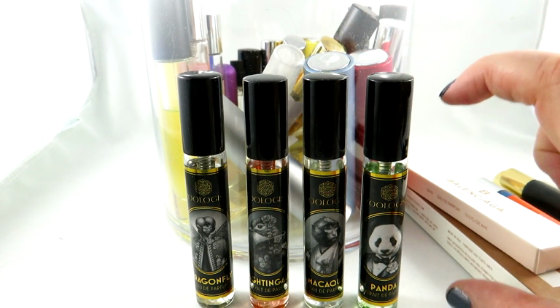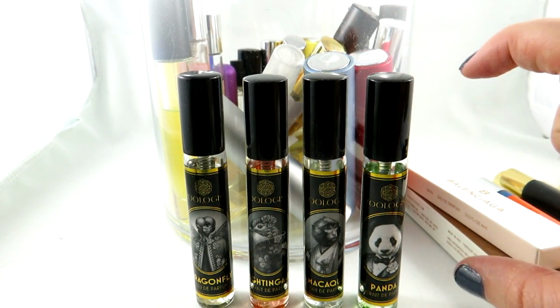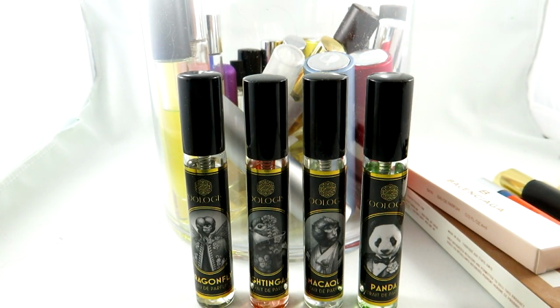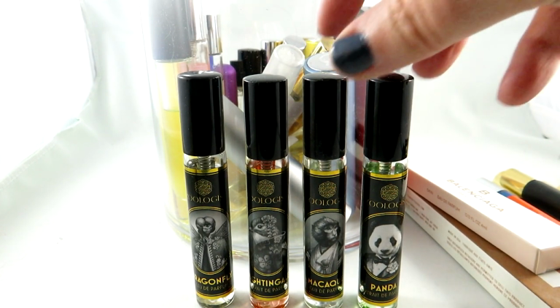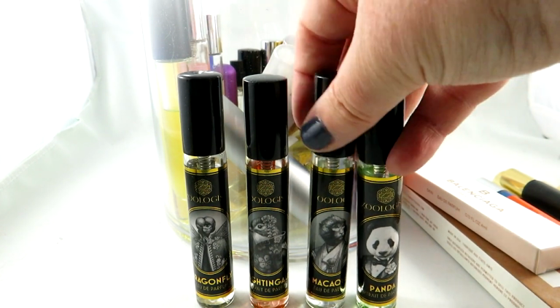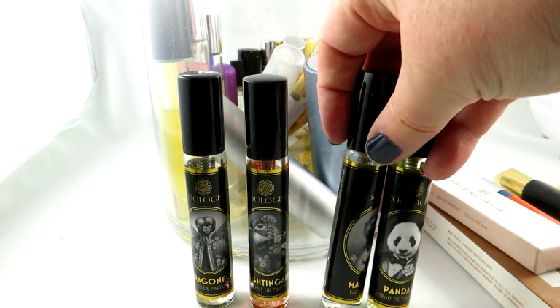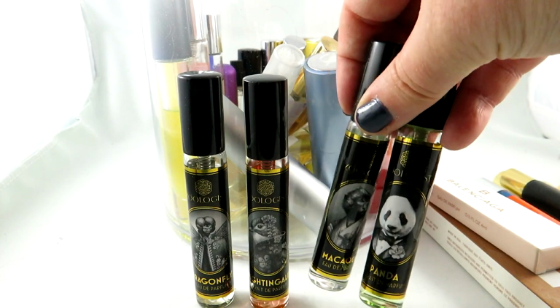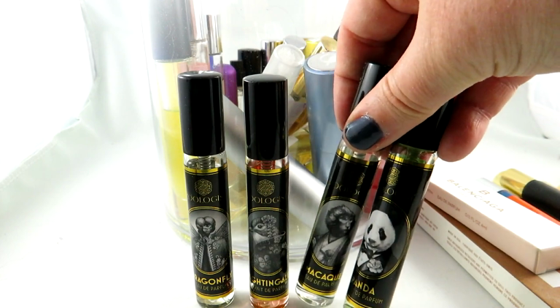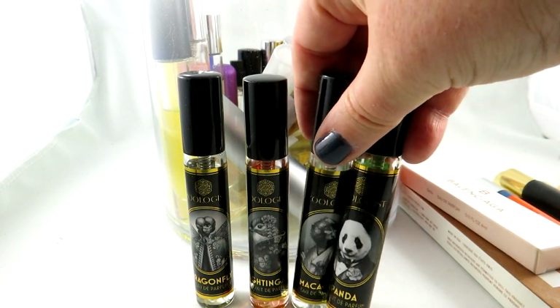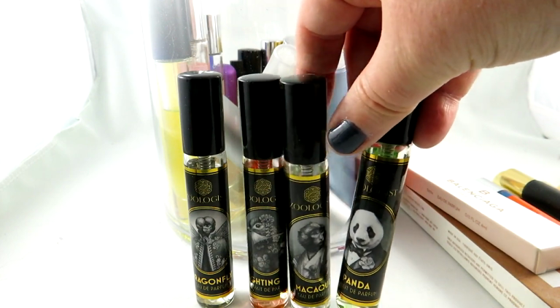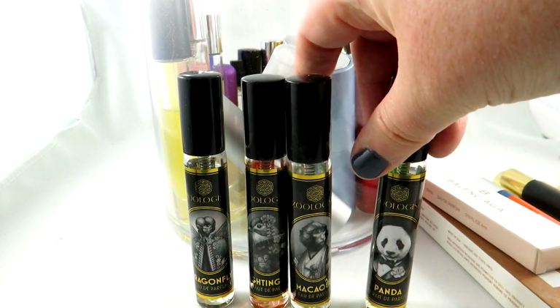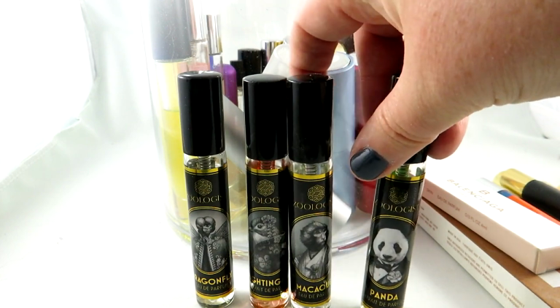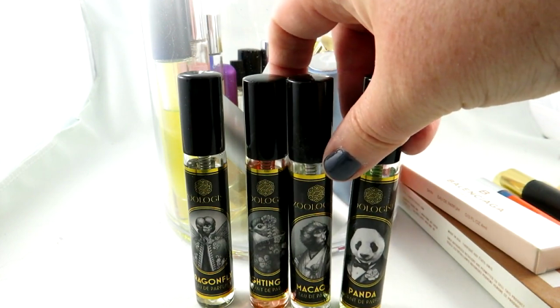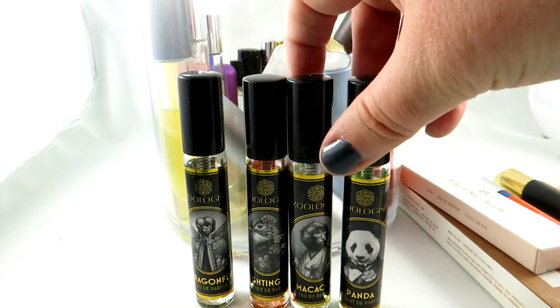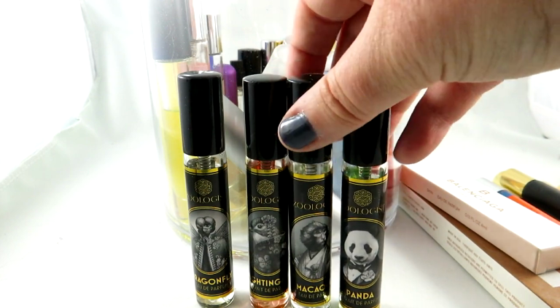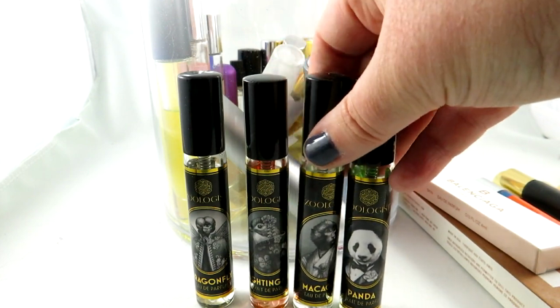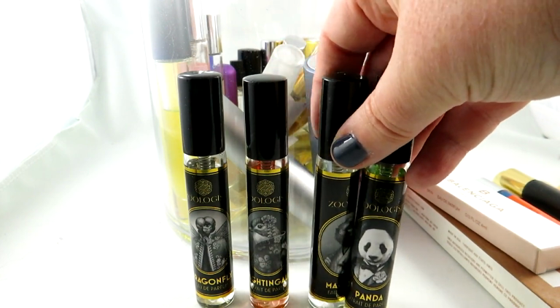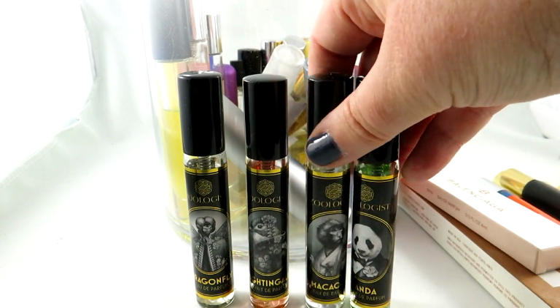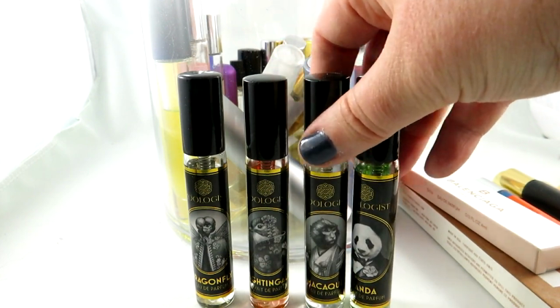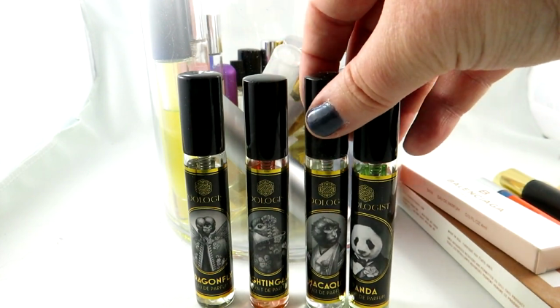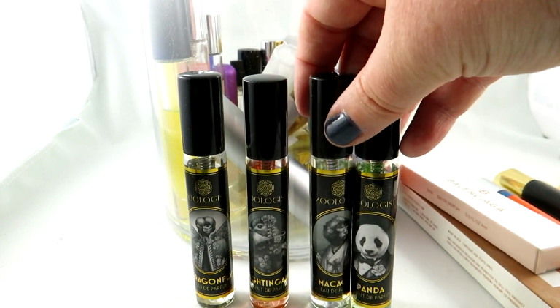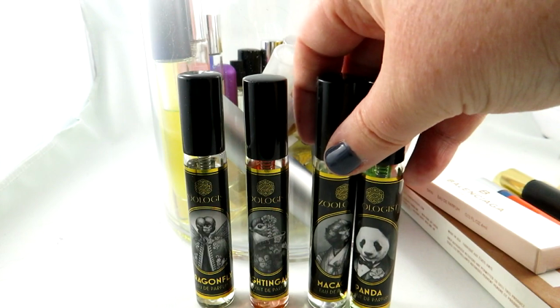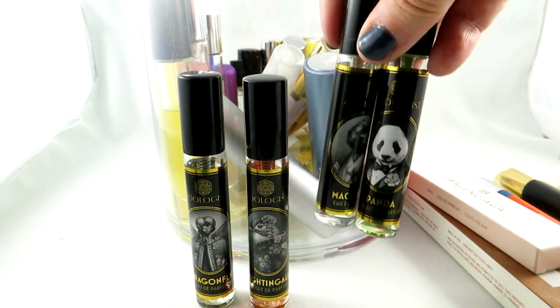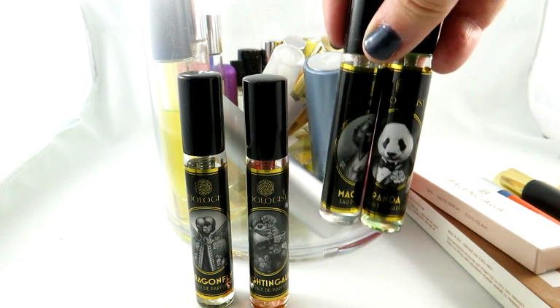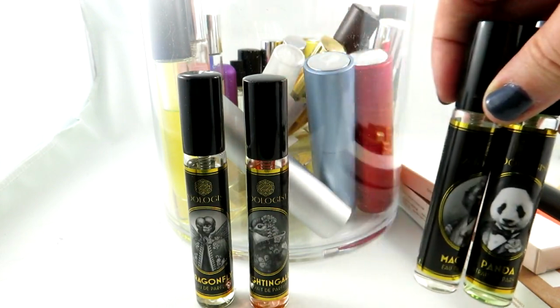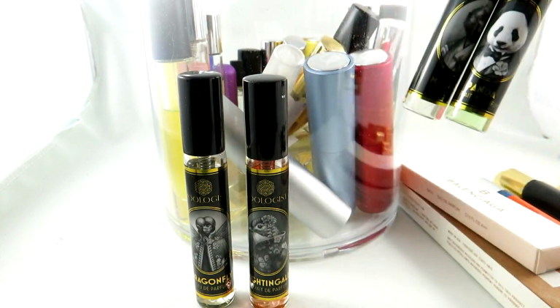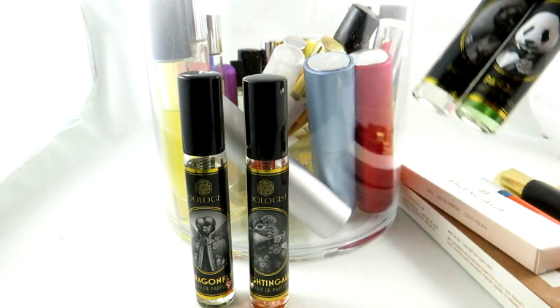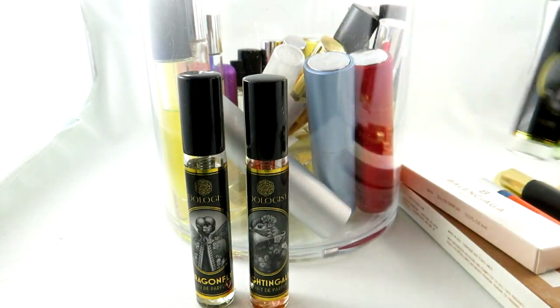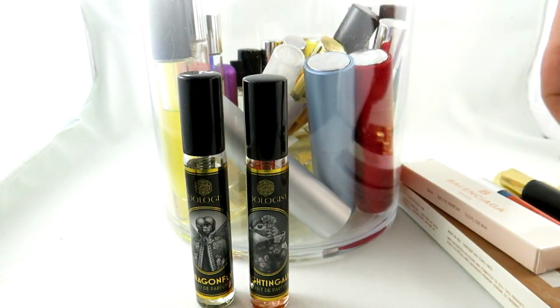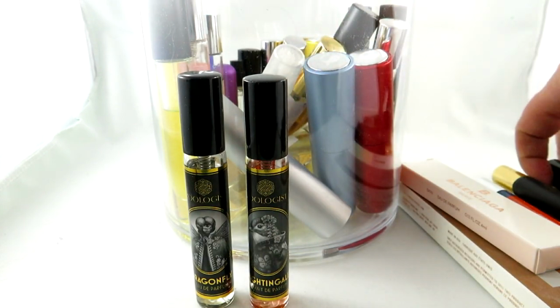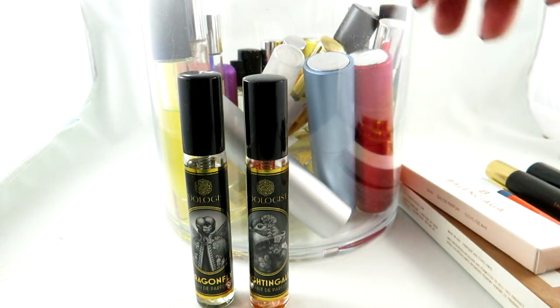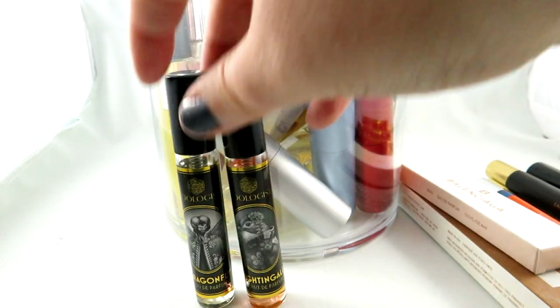I was keeping these with my perfumes in the cabinet but they were getting lost there, so I decided to keep them with all my sprays and travel sizes.